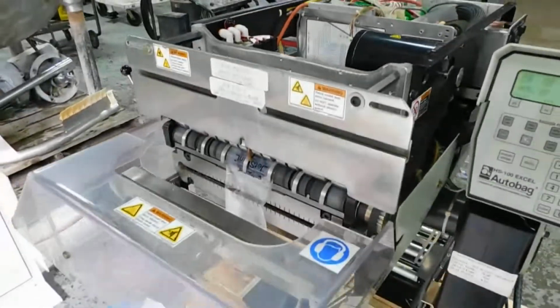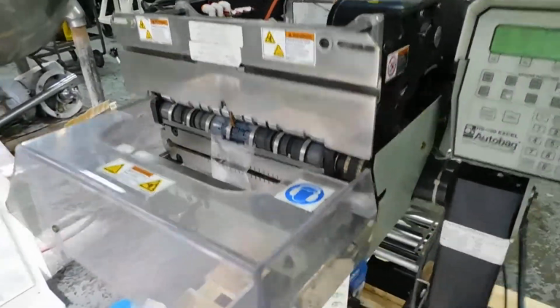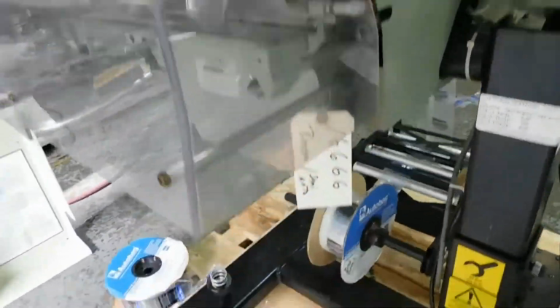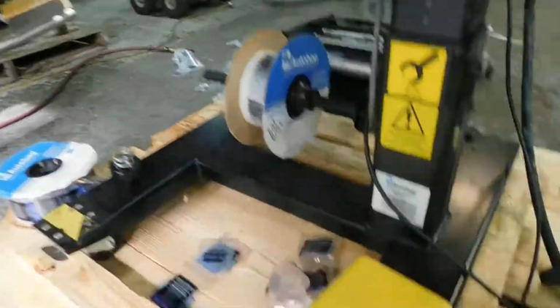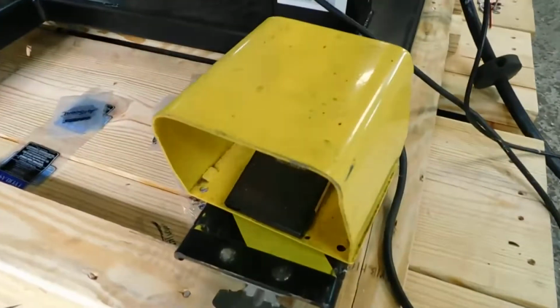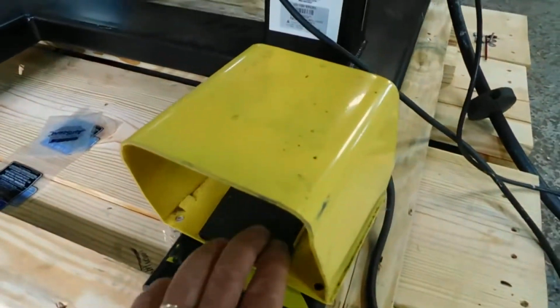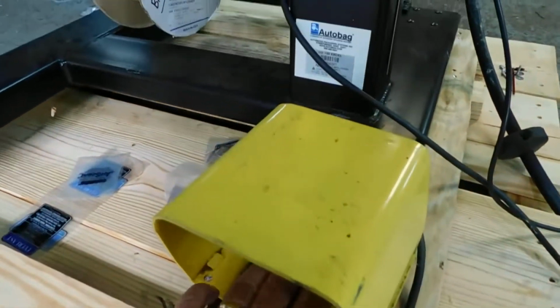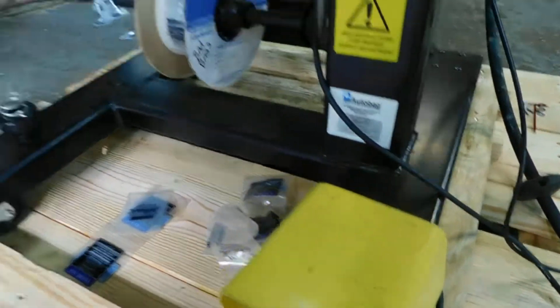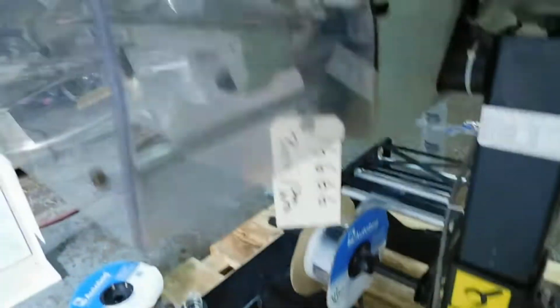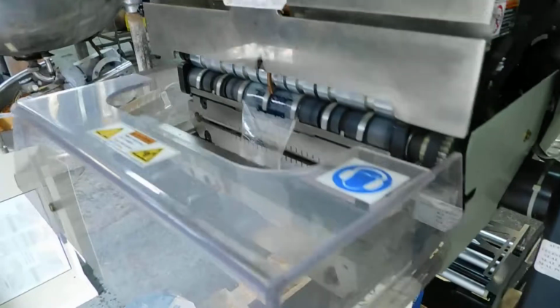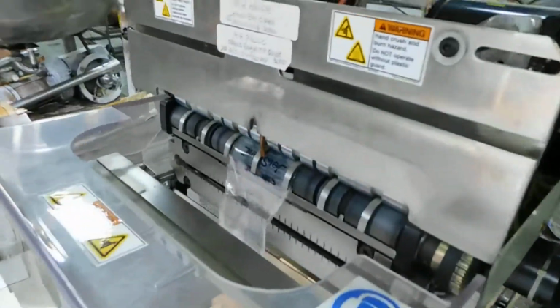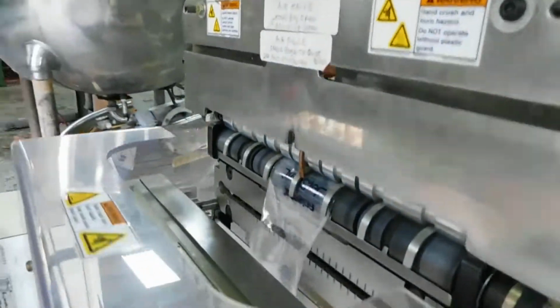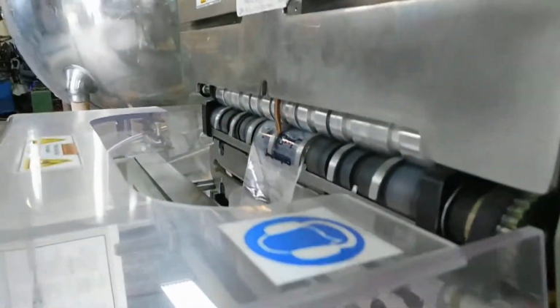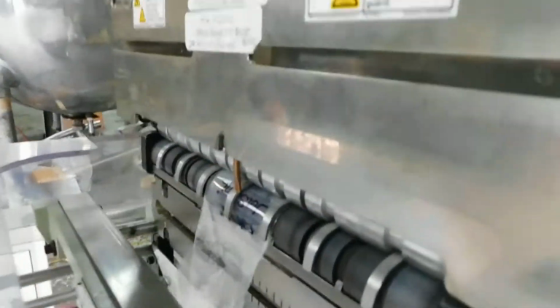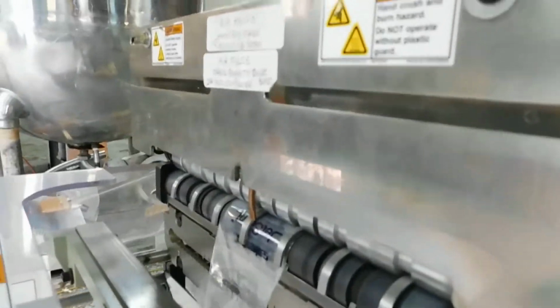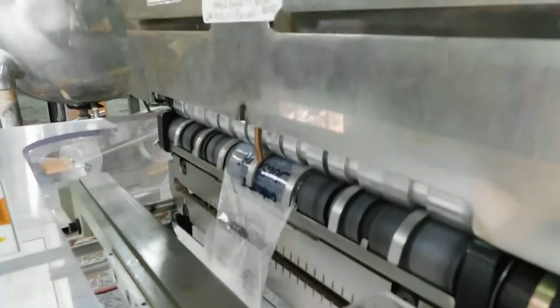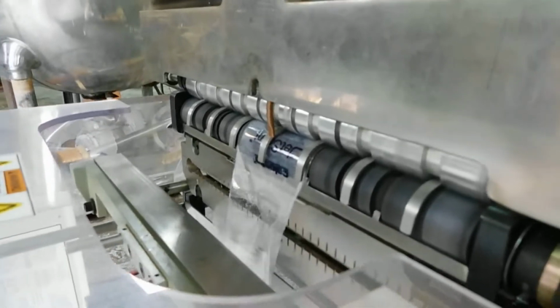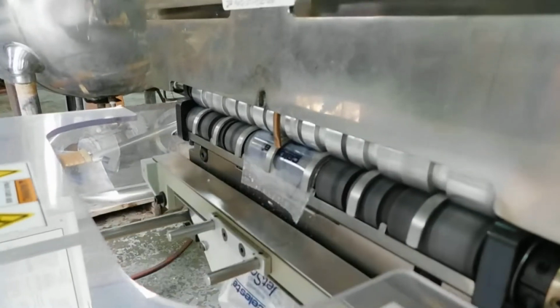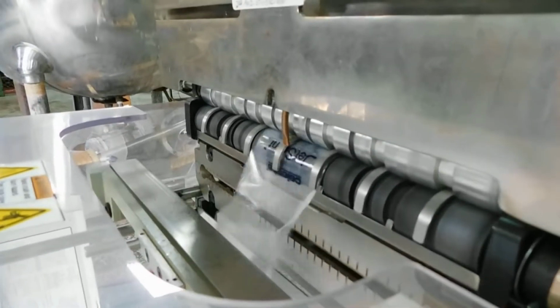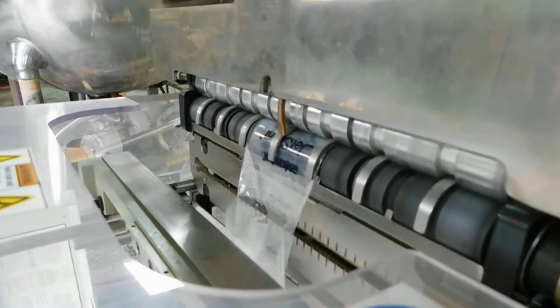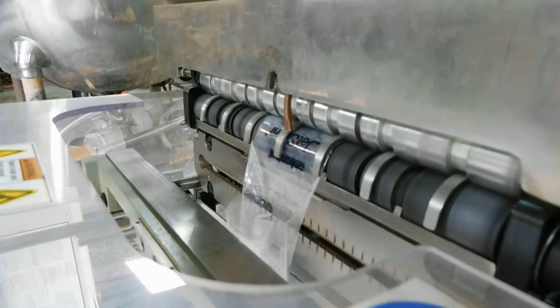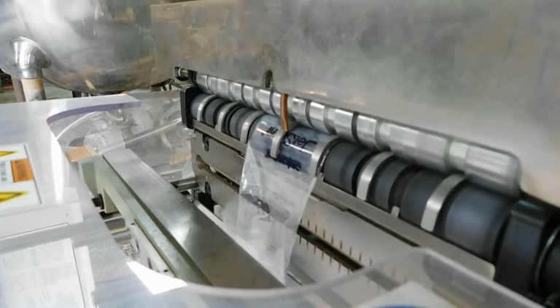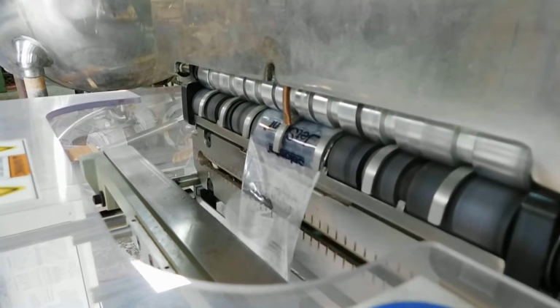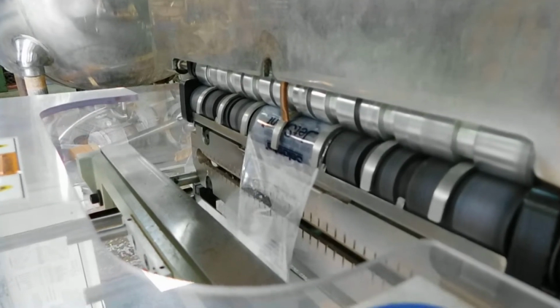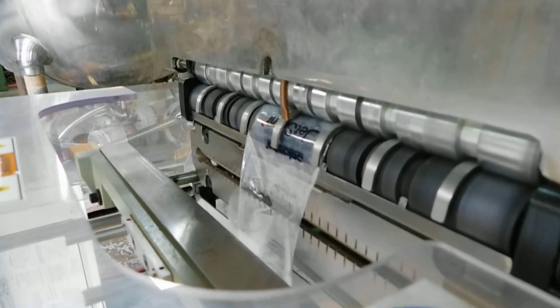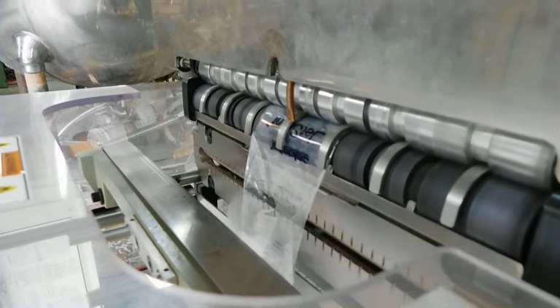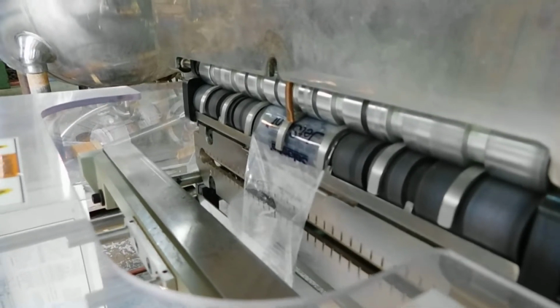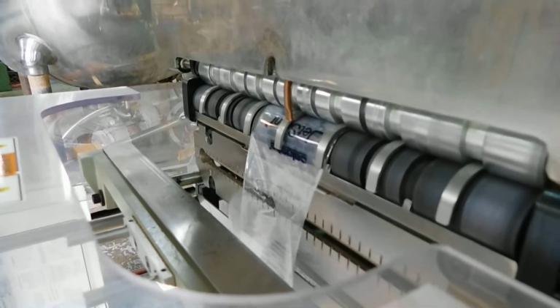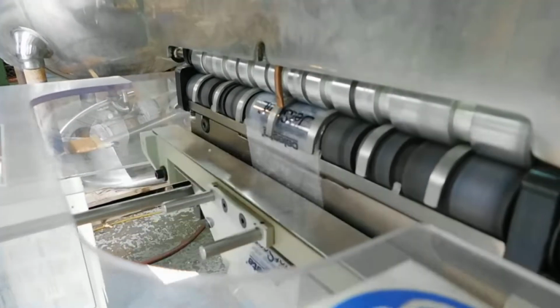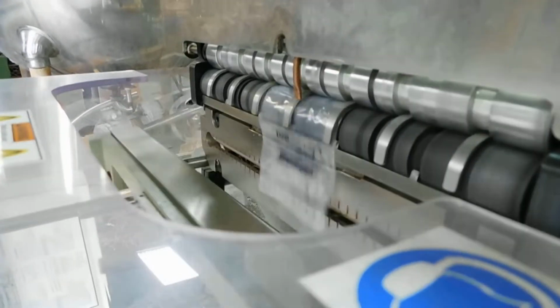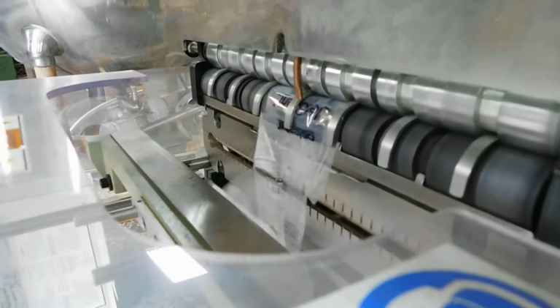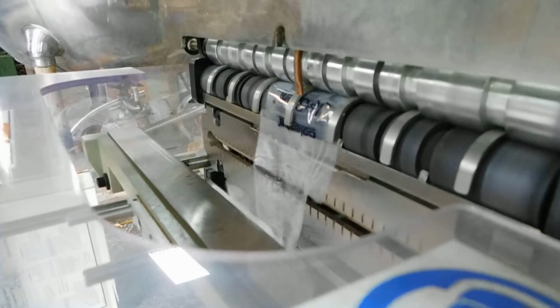It's operating at 120 volt through this little foot pedal, and we're going to show you how that operates. It advances a bag, a little jet of air opens it up, and then you can use a device or an operator to plop whatever you want in.